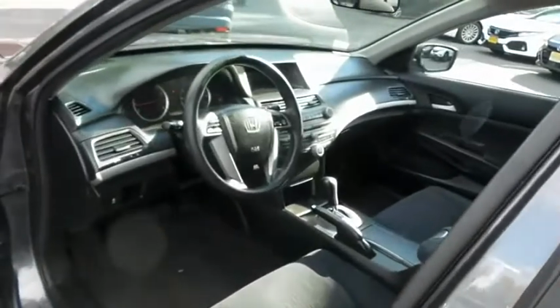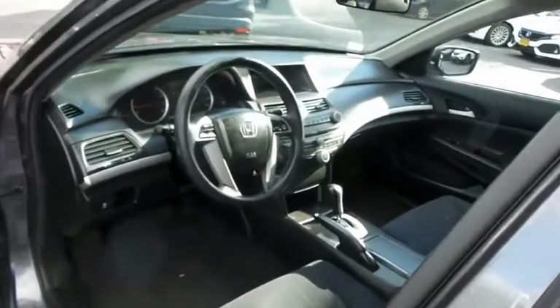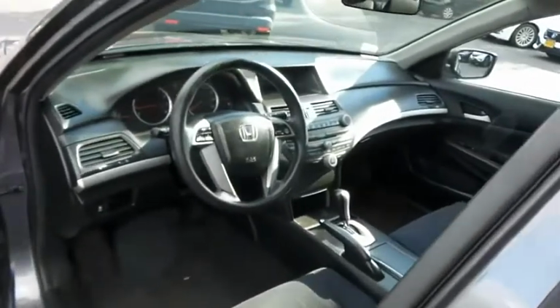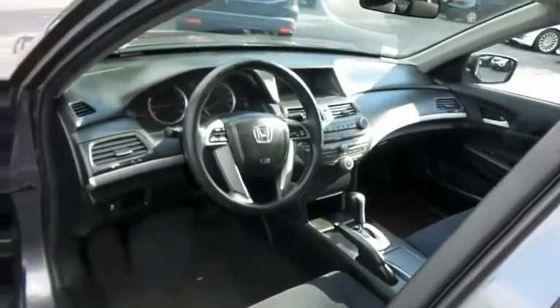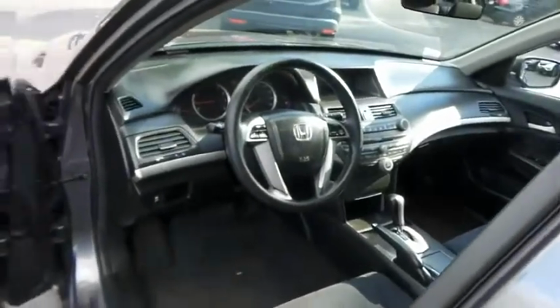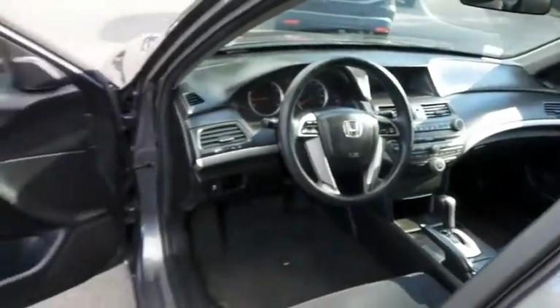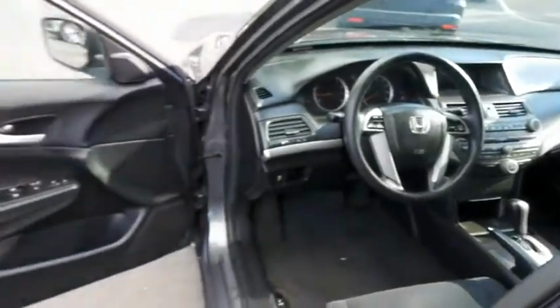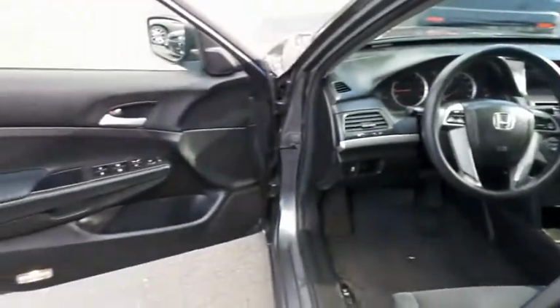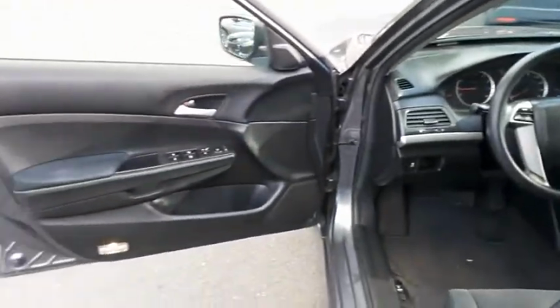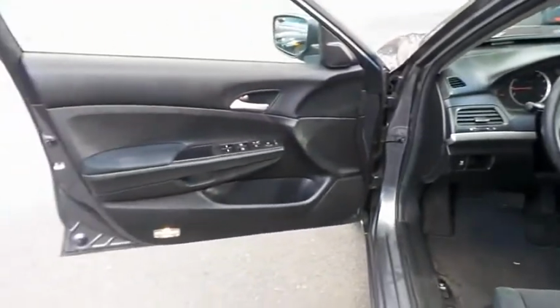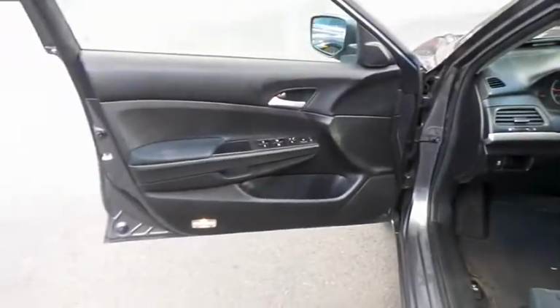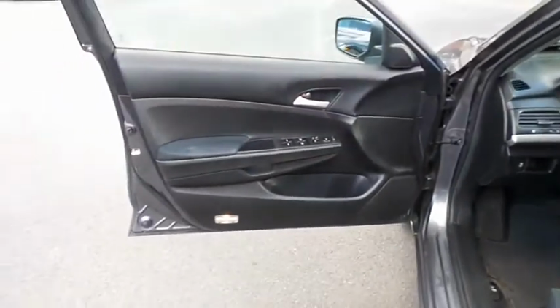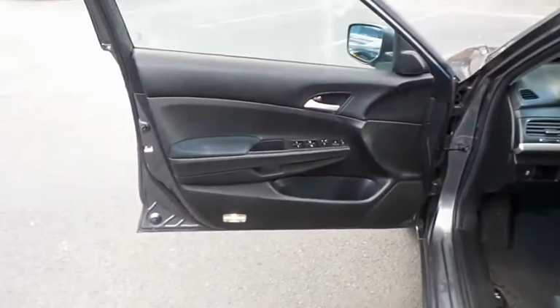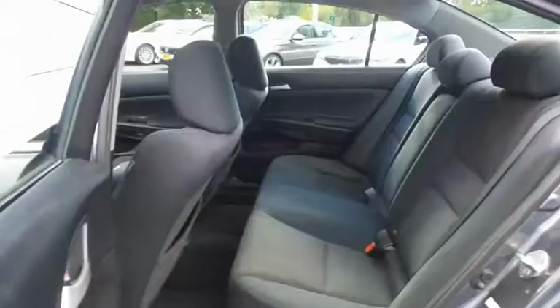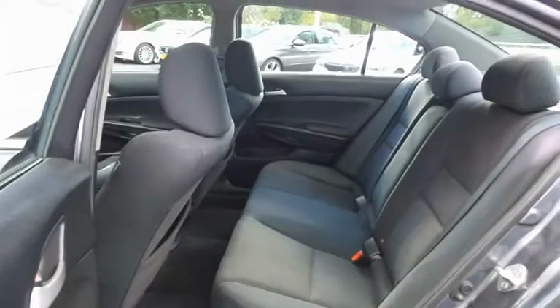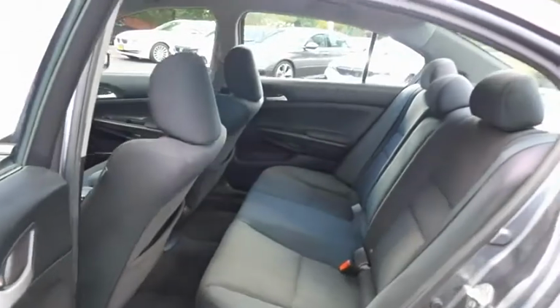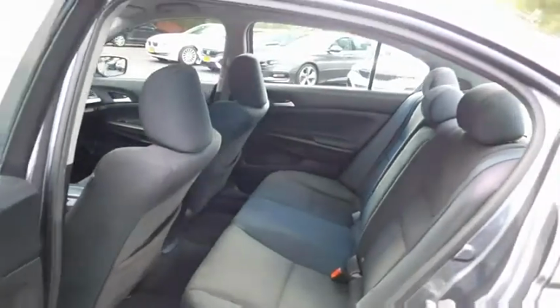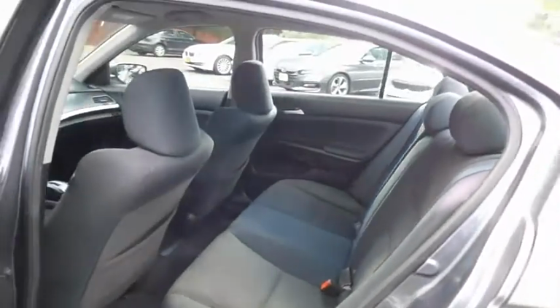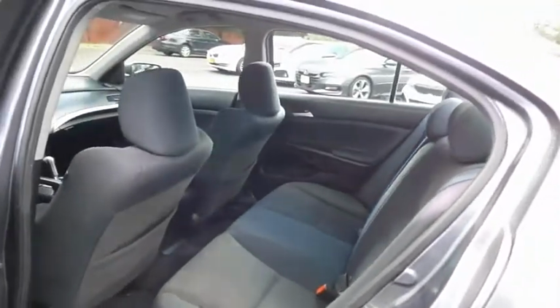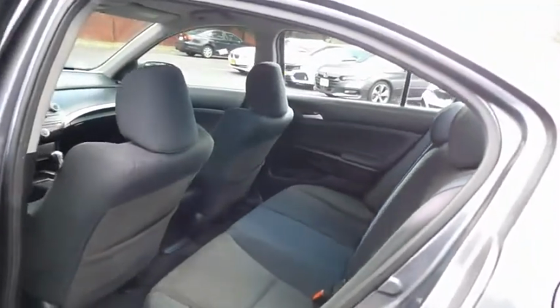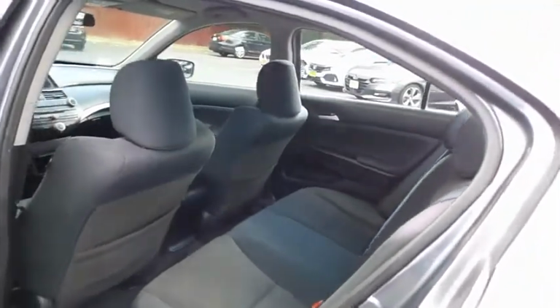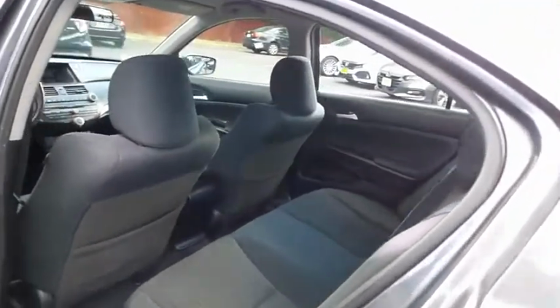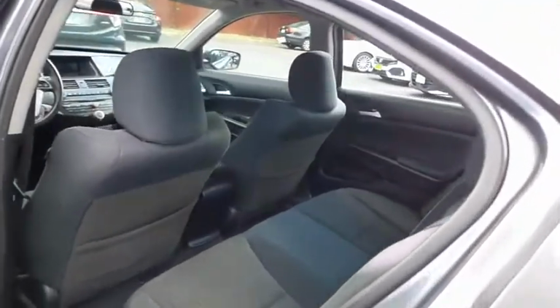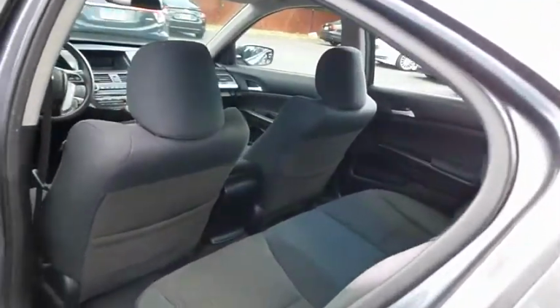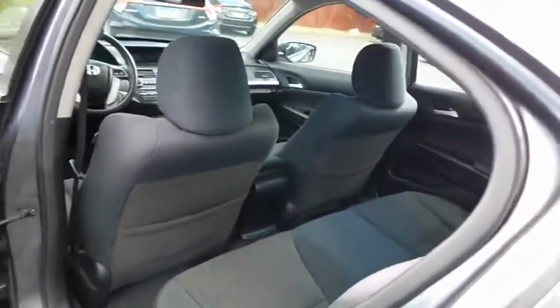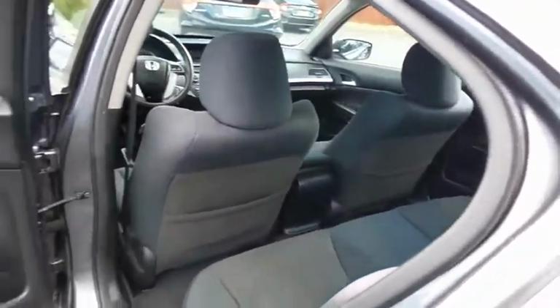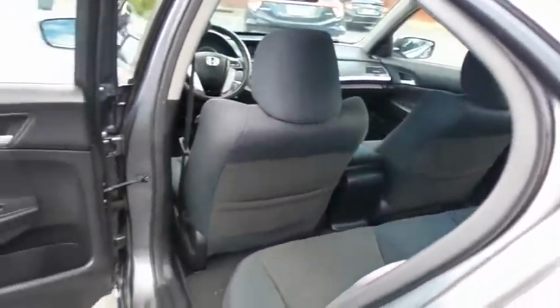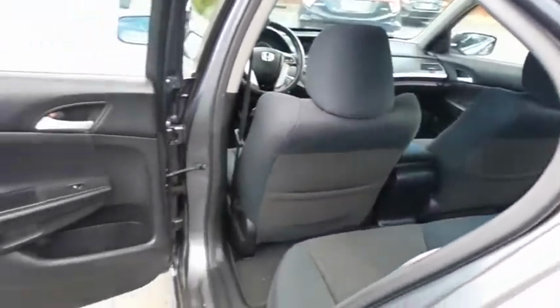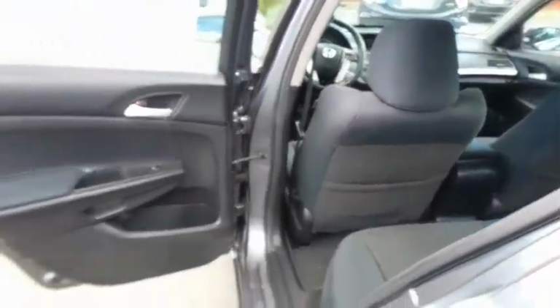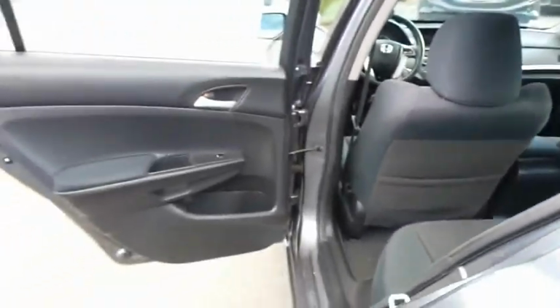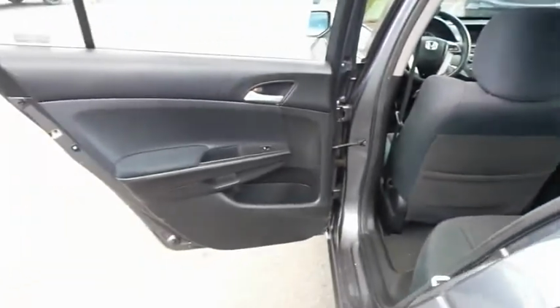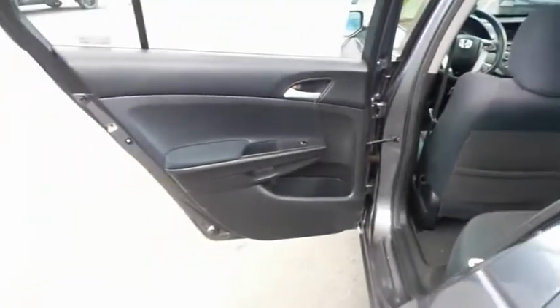This Accord is extra clean. This sedan comfortably seats 5 with plenty of rear passenger space.